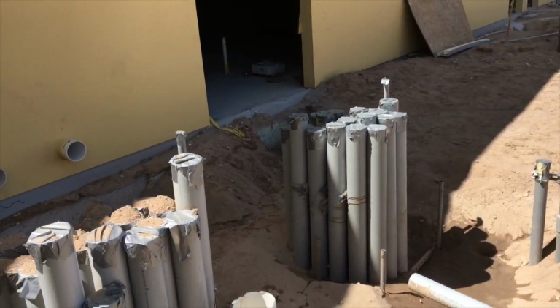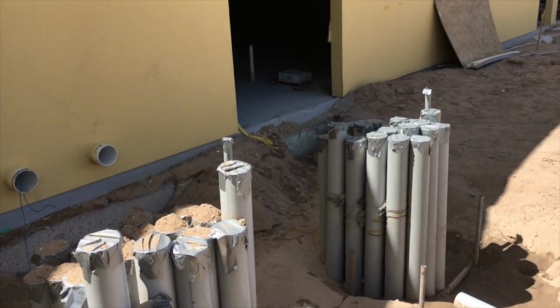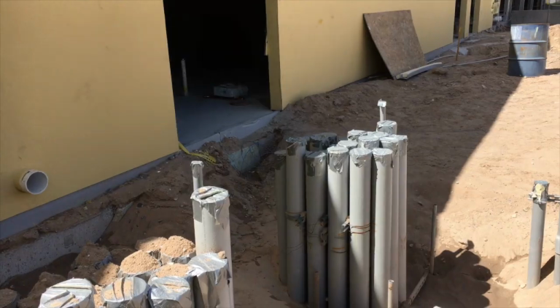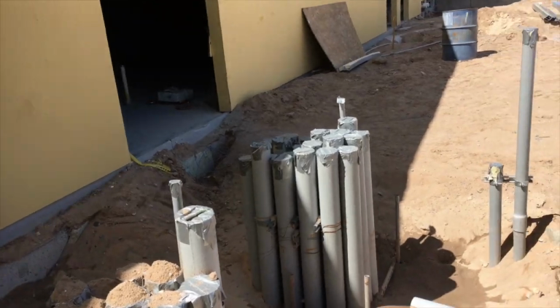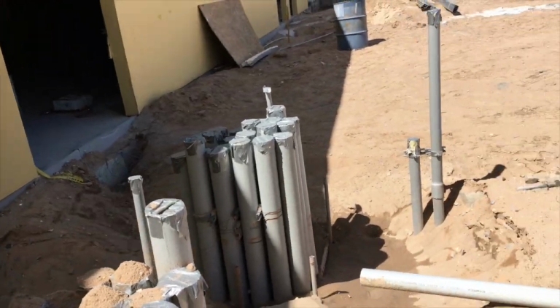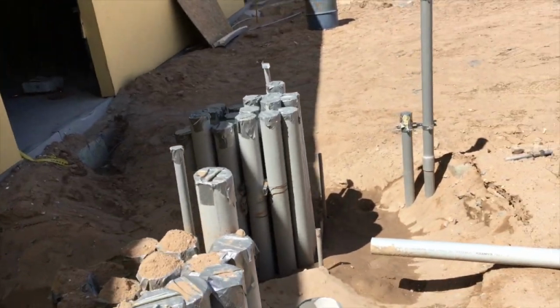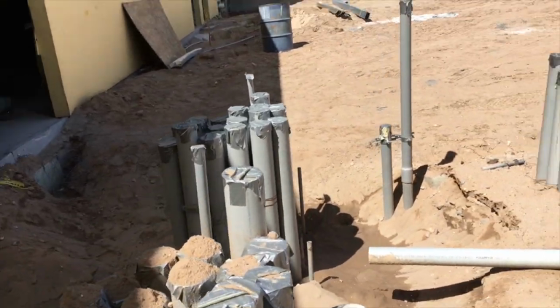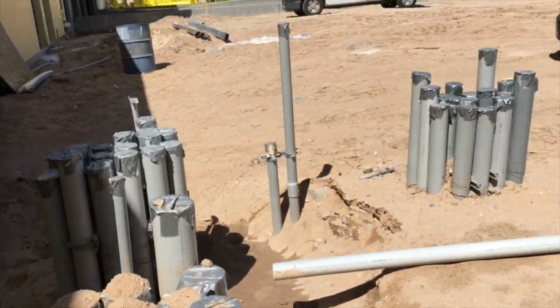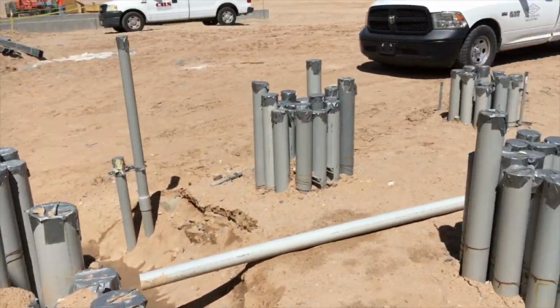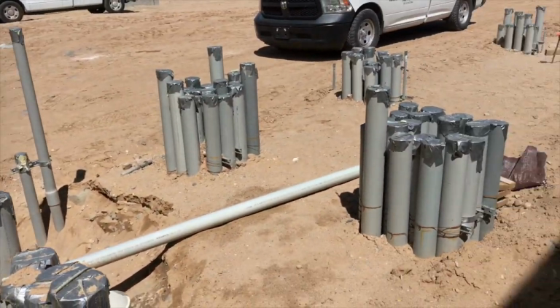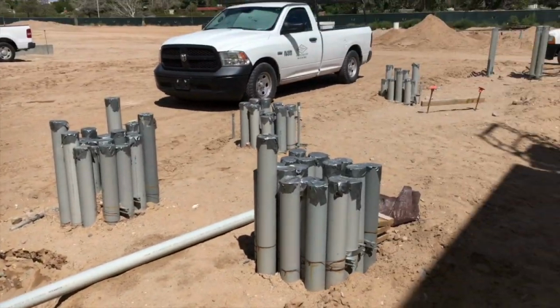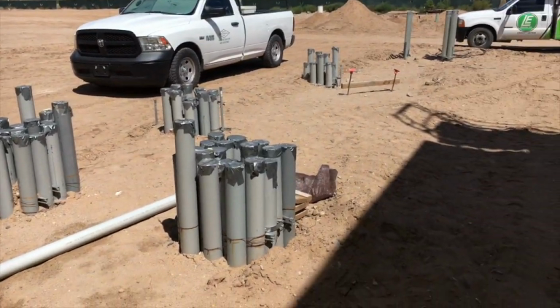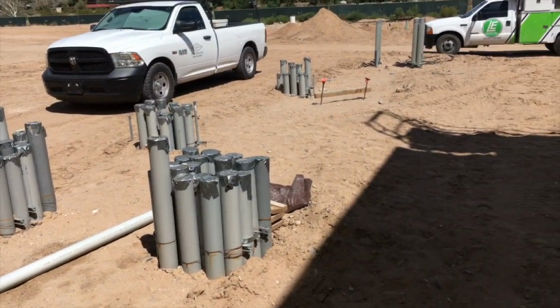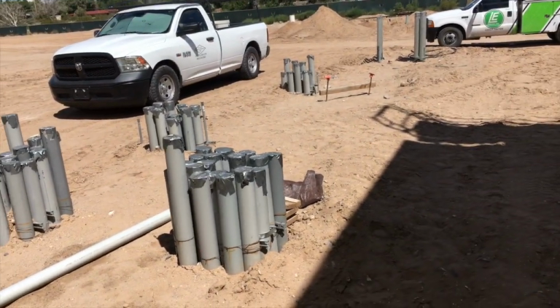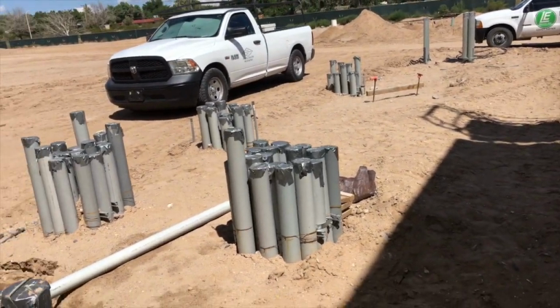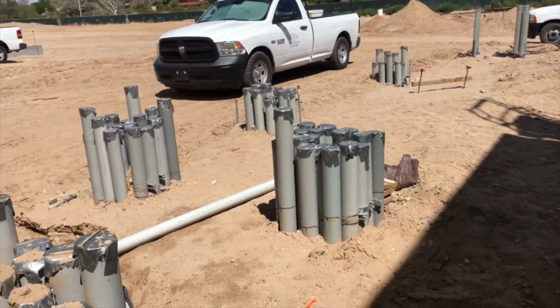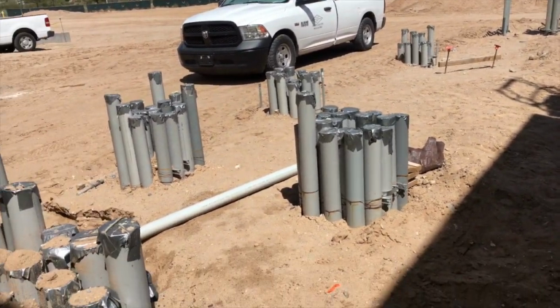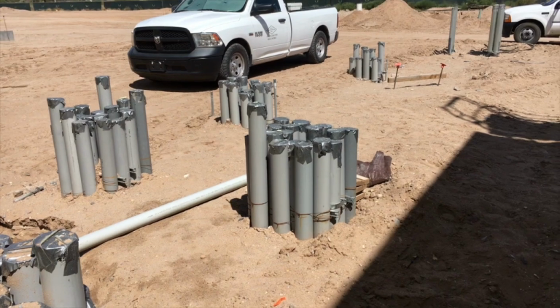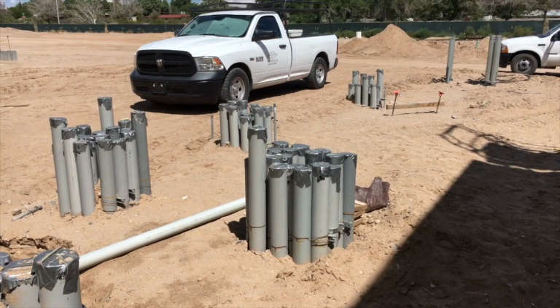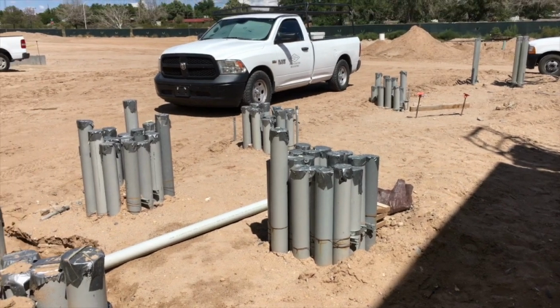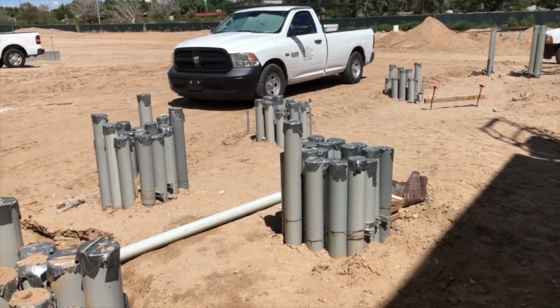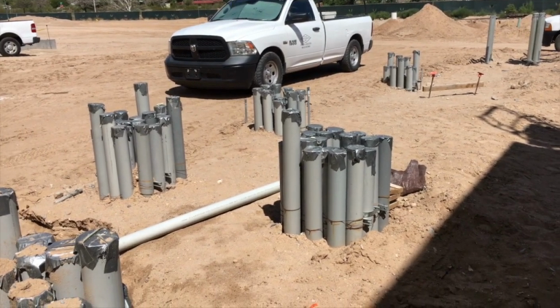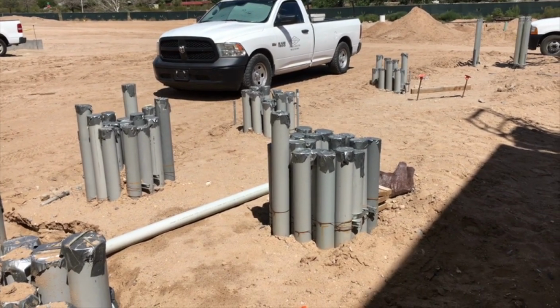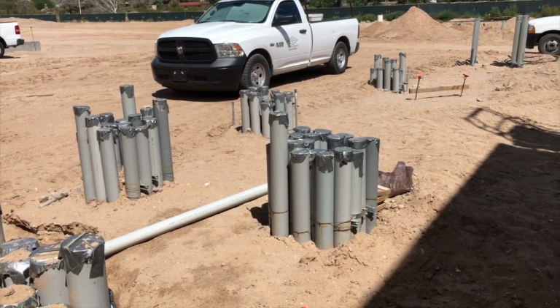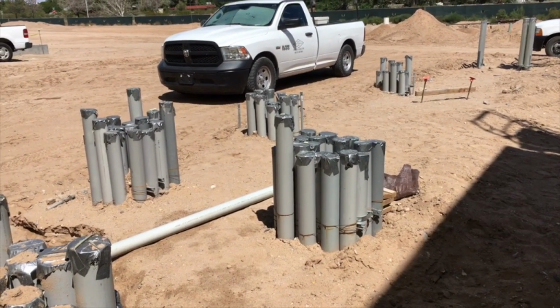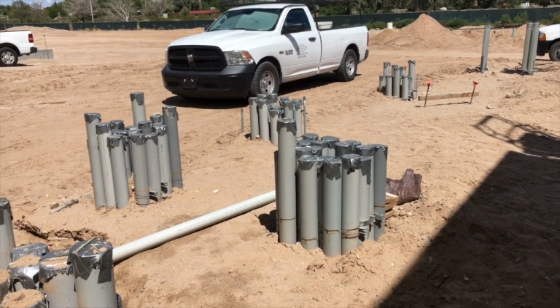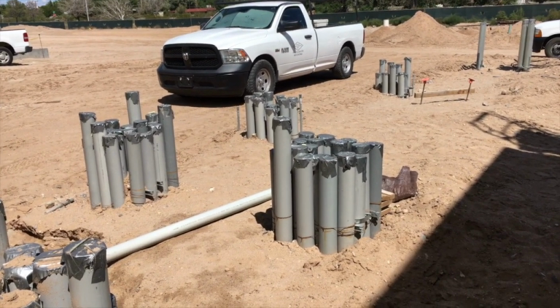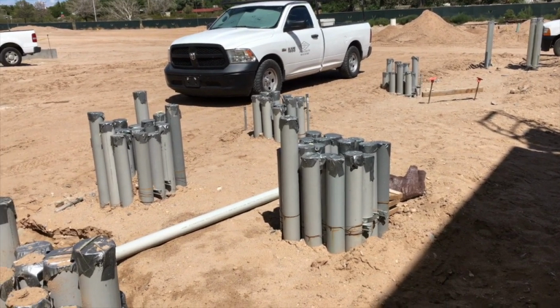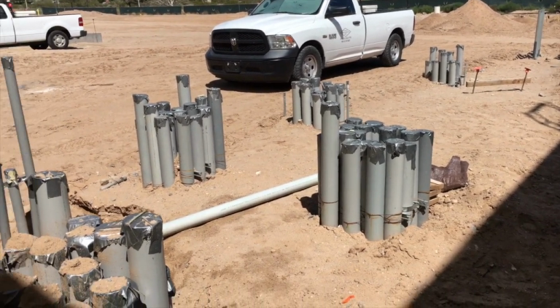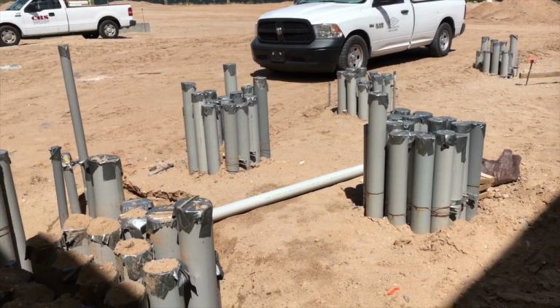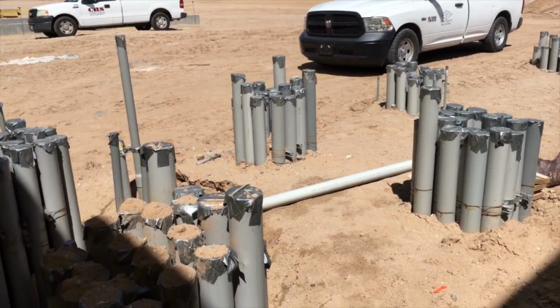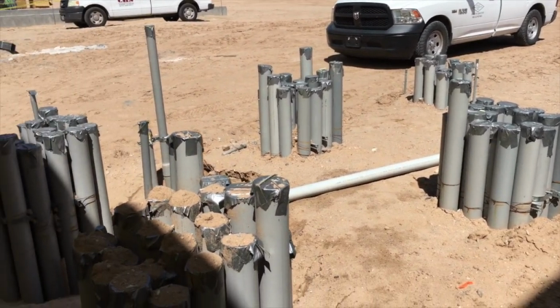These two pipes right here are going to your fire pump that's inside your mechanical room. Let me step back here and give you guys another view of this, and now I'm going to insert some pictures to show you guys what the underground of this whole place looked like.